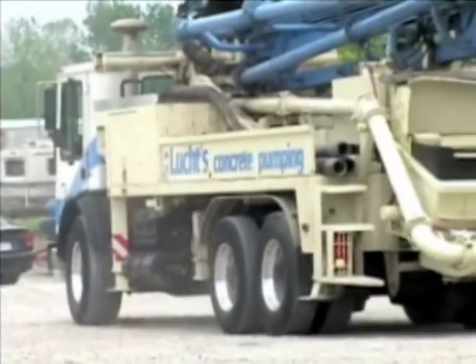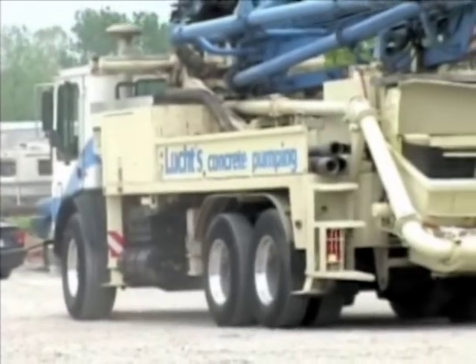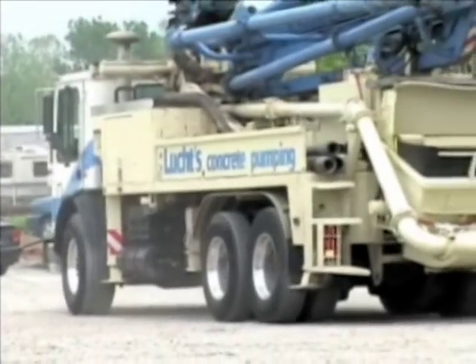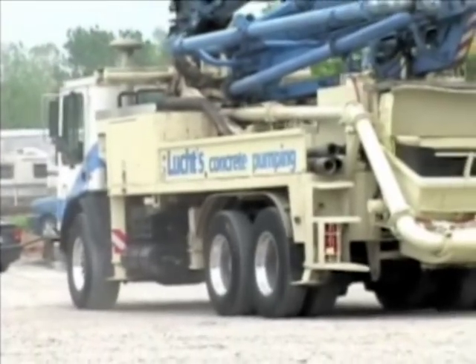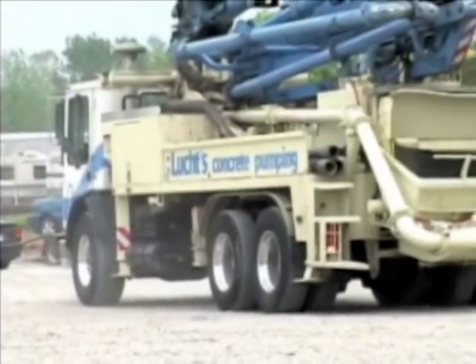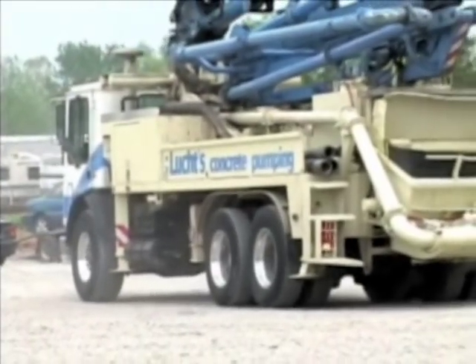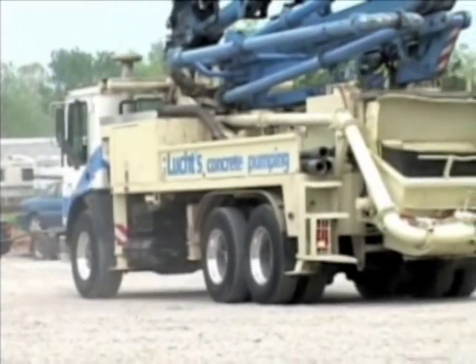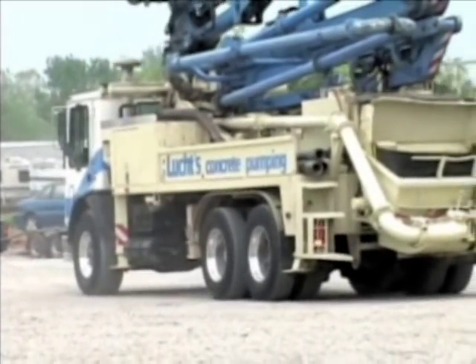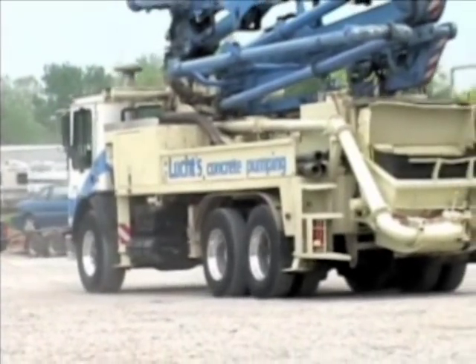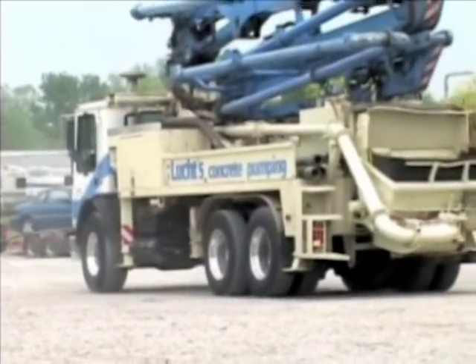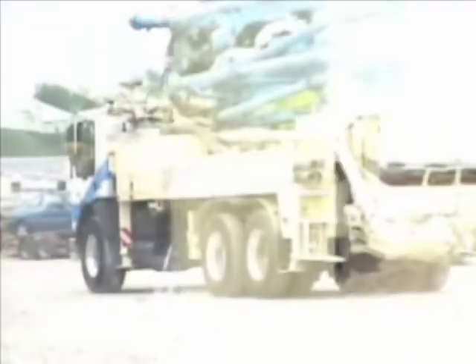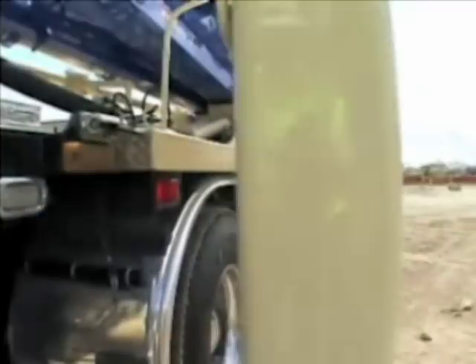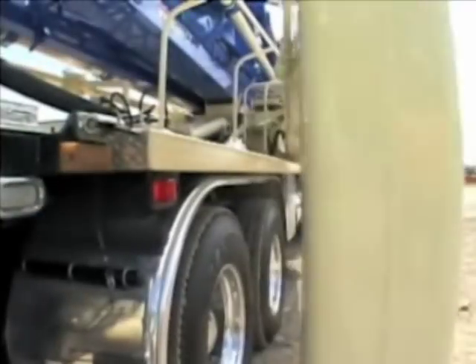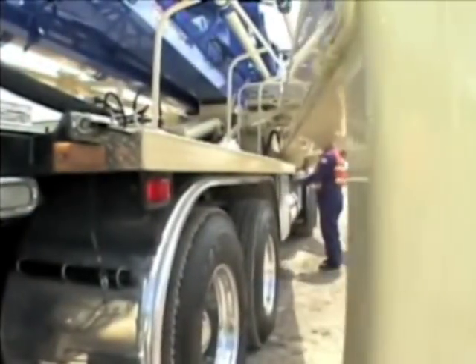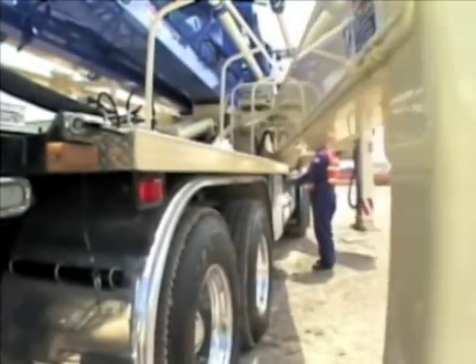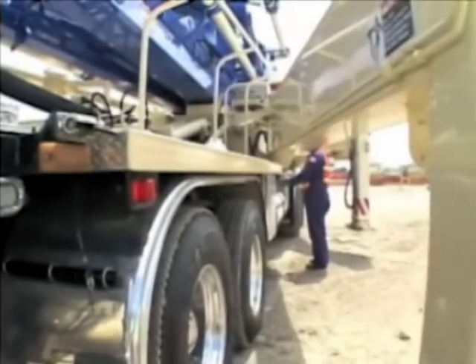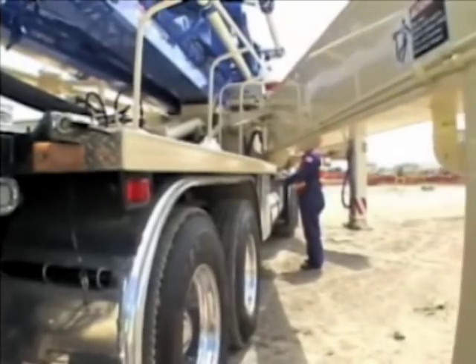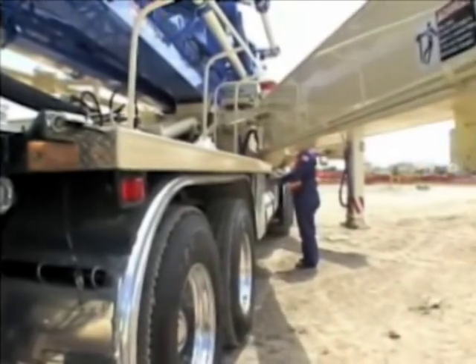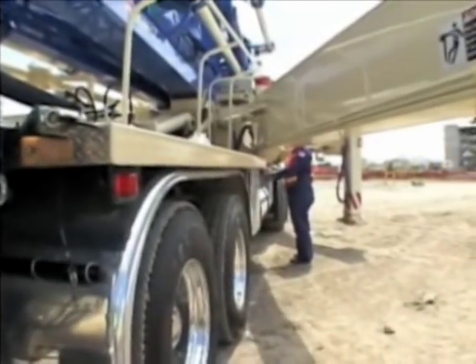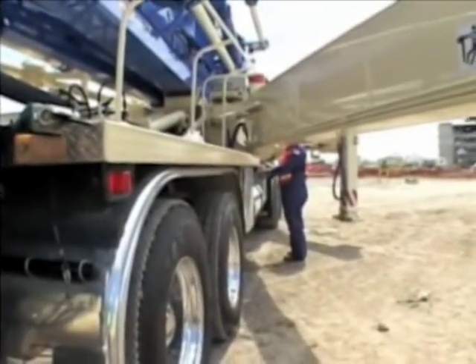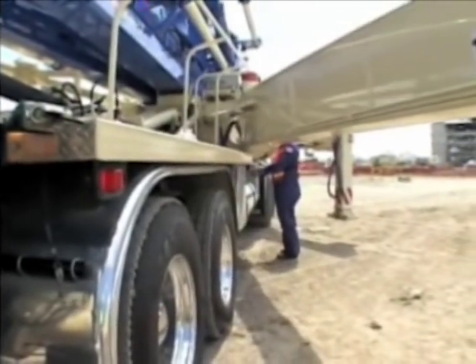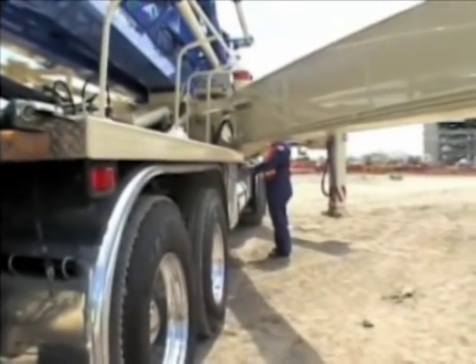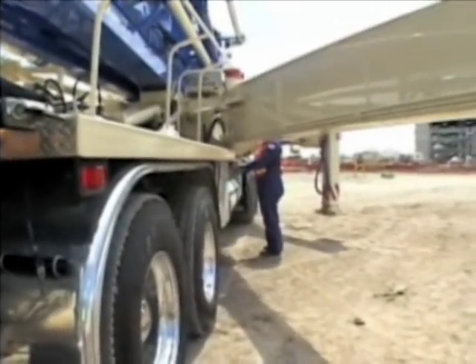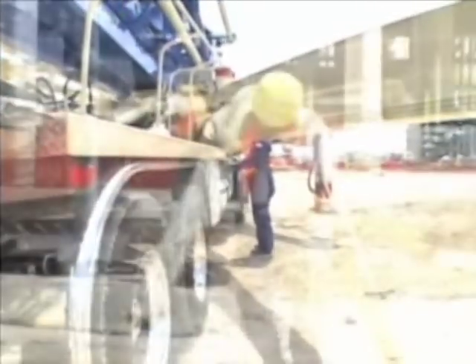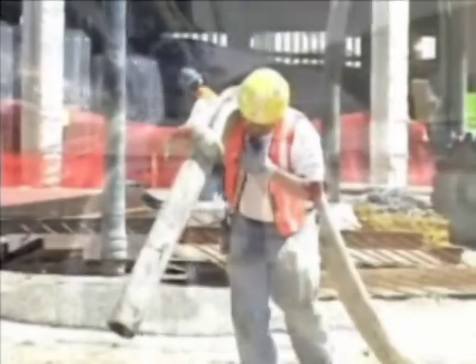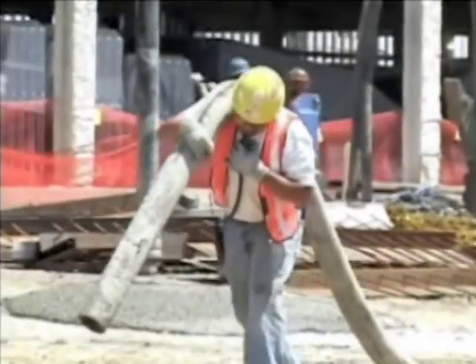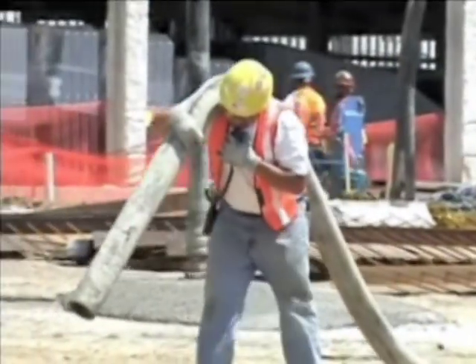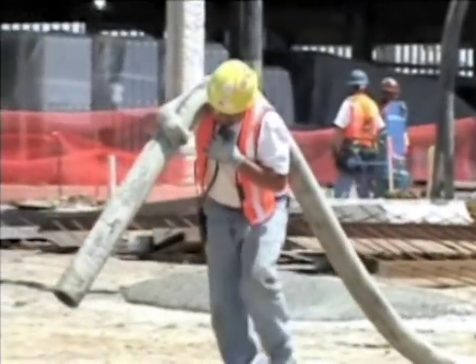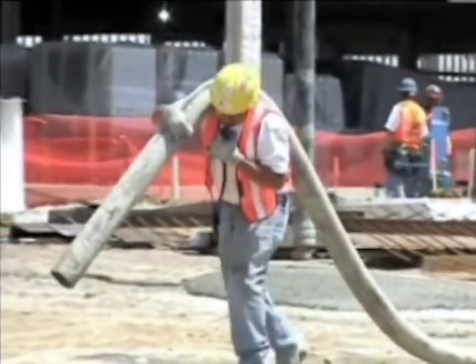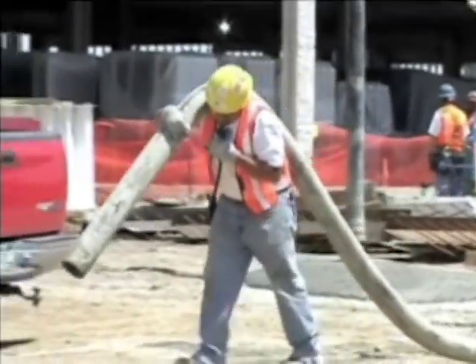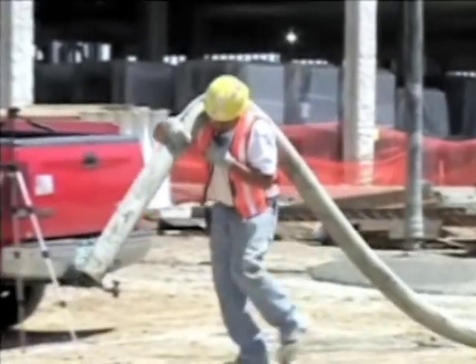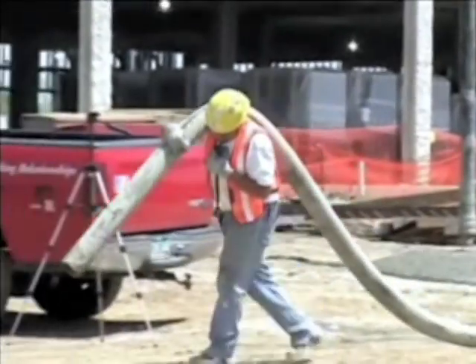This video is intended to increase awareness of common hazards found around concrete pumps and pumping jobs and to provide safety guidance for avoiding those hazards.